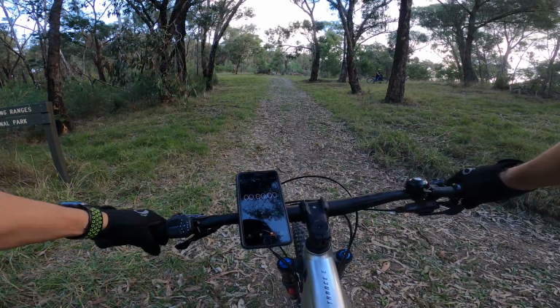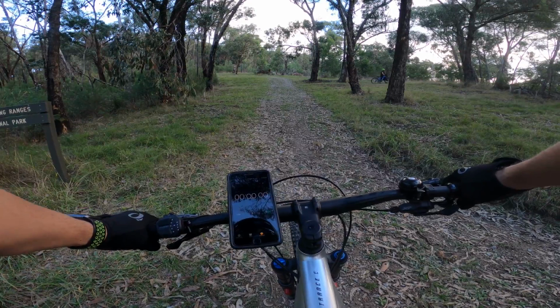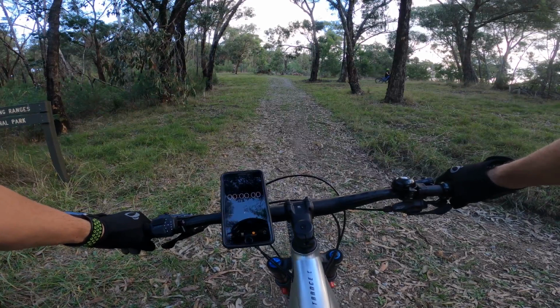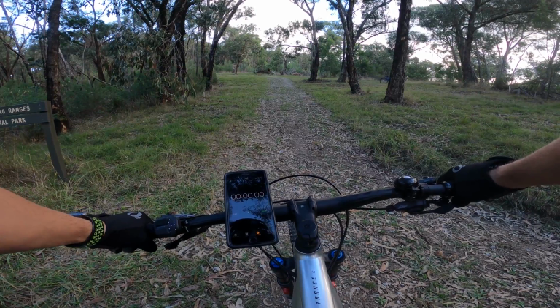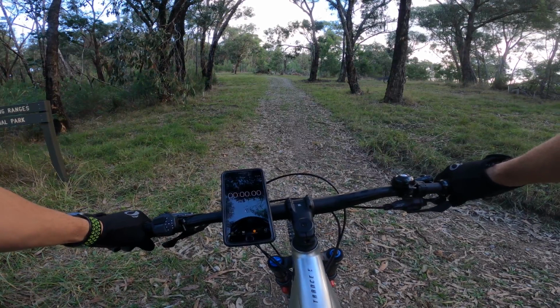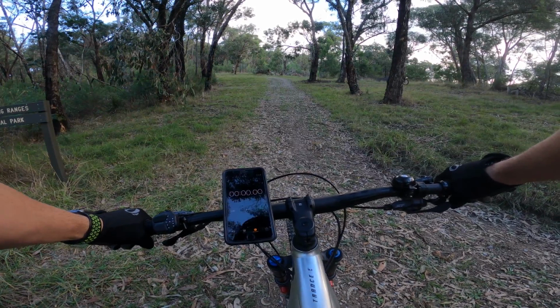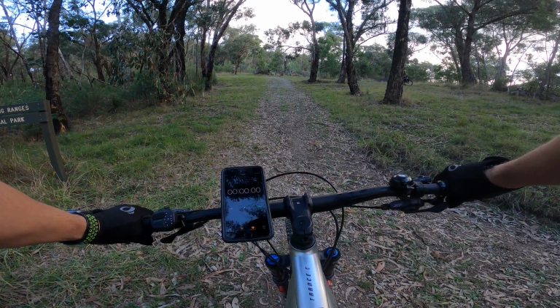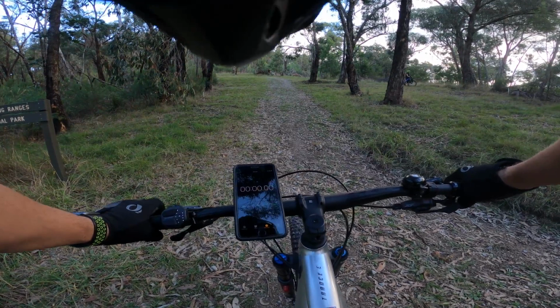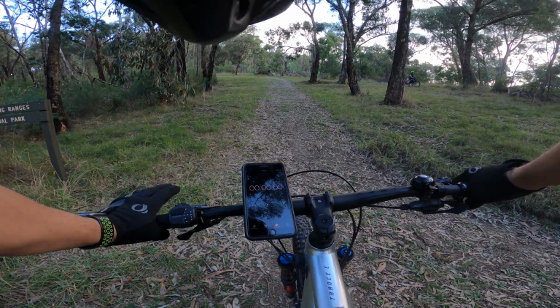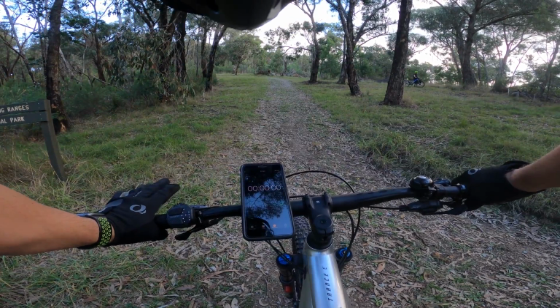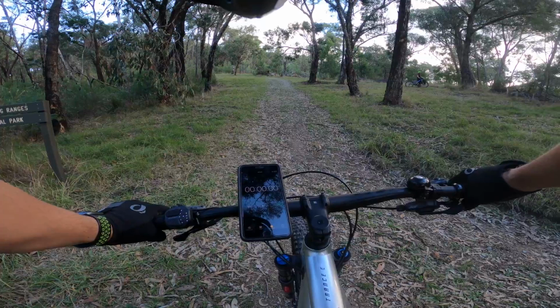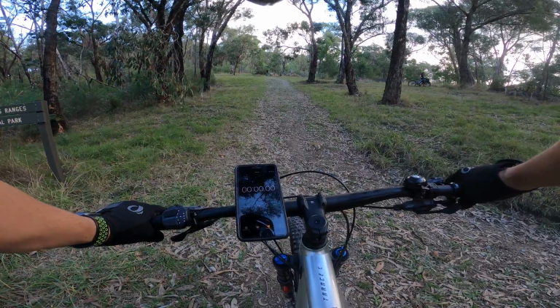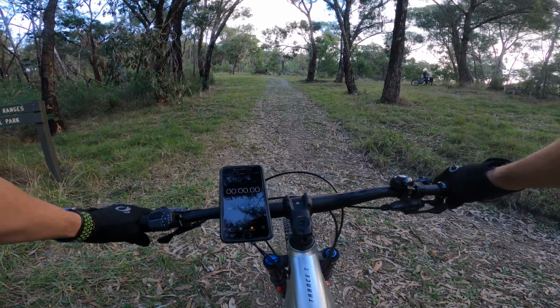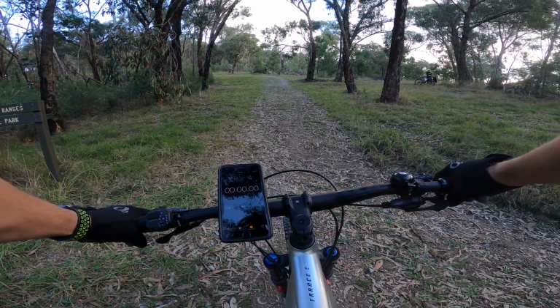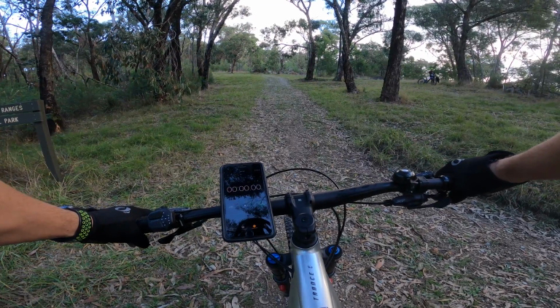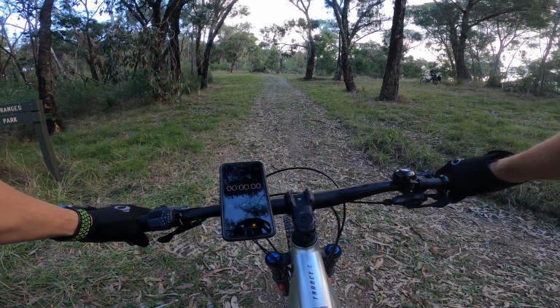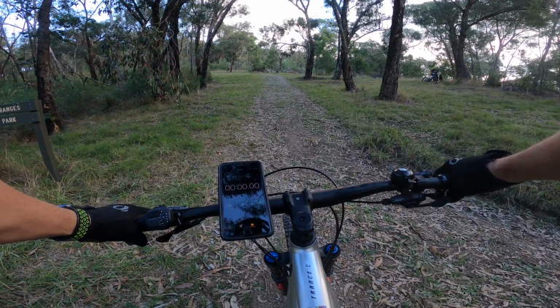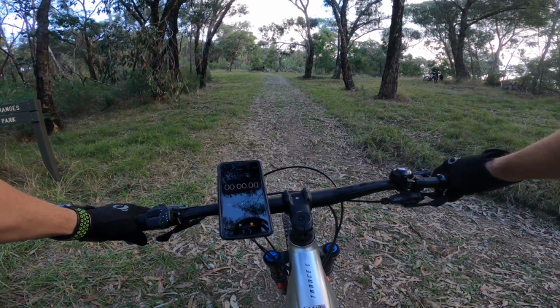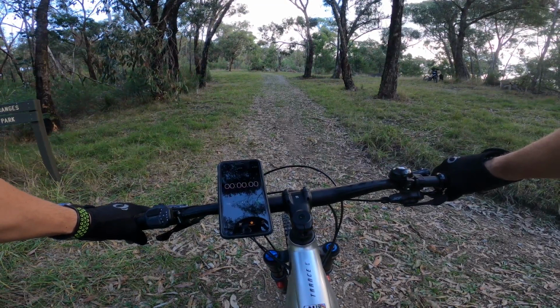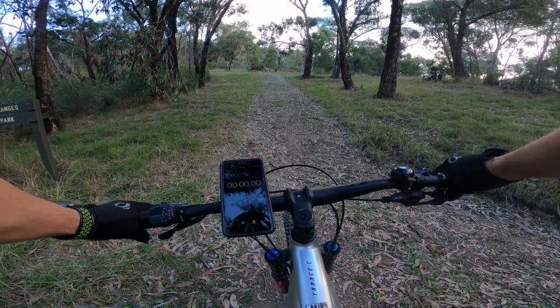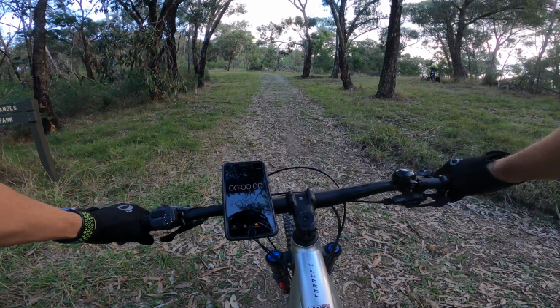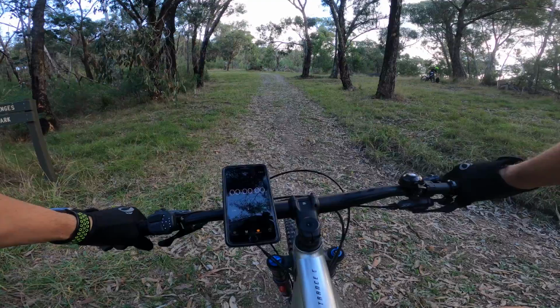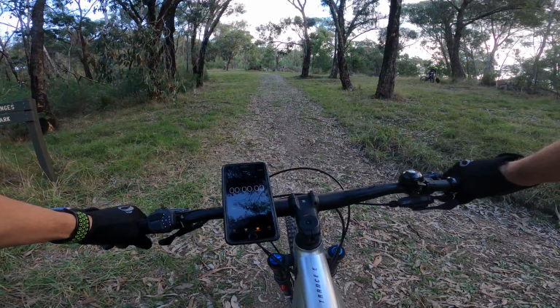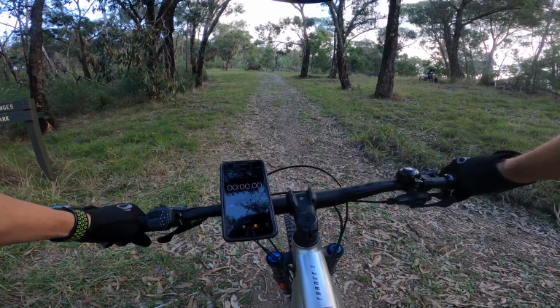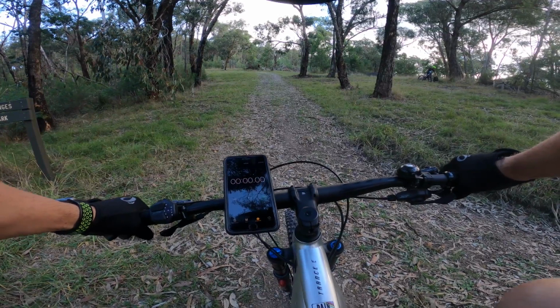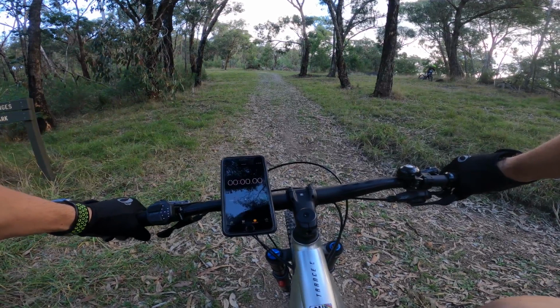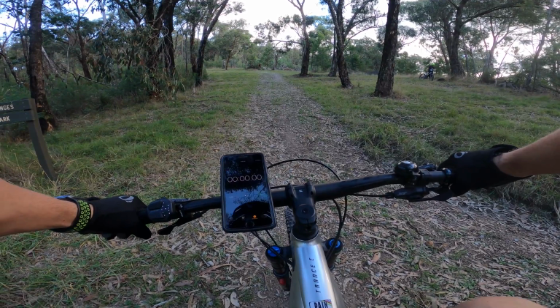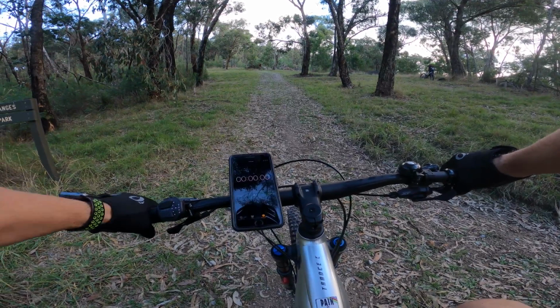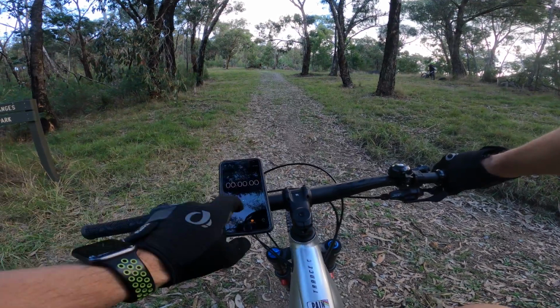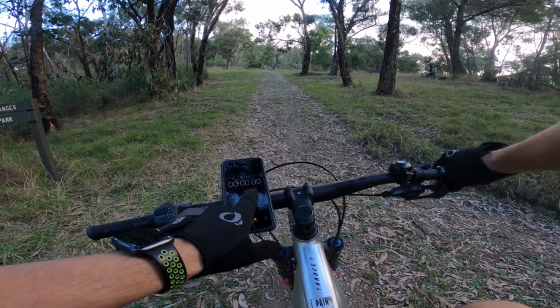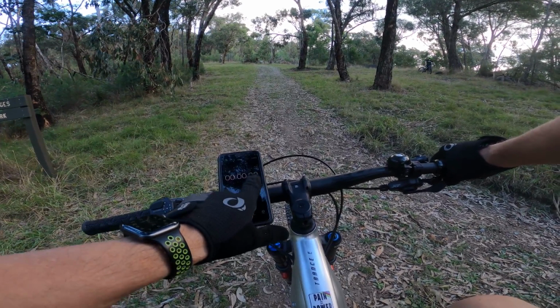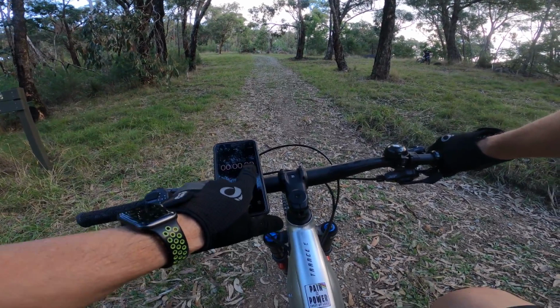Turning the Giant up to max power — here we go. We've got the Giant Trance E Plus and we're about to put it through its paces up the hill. One, two, three, go!